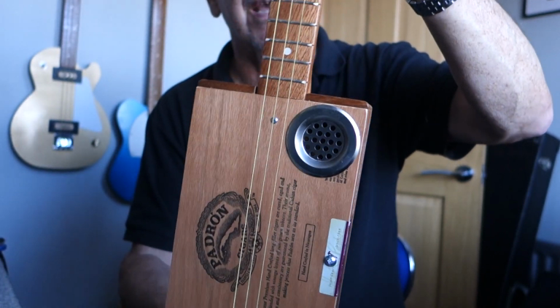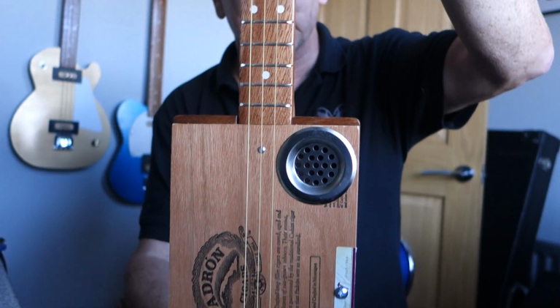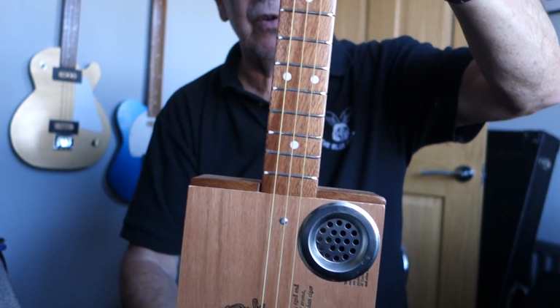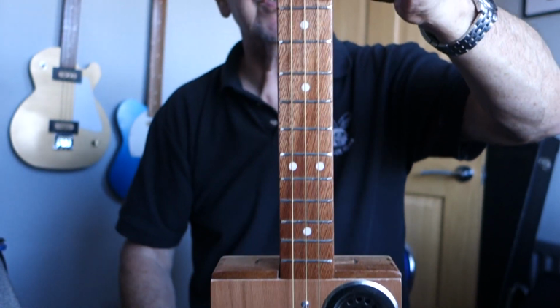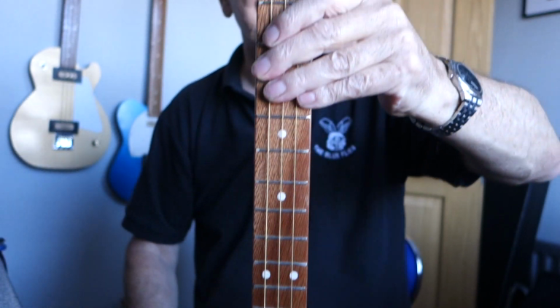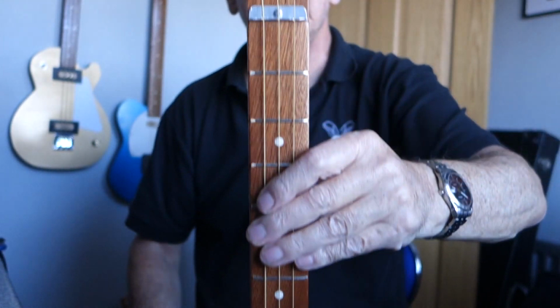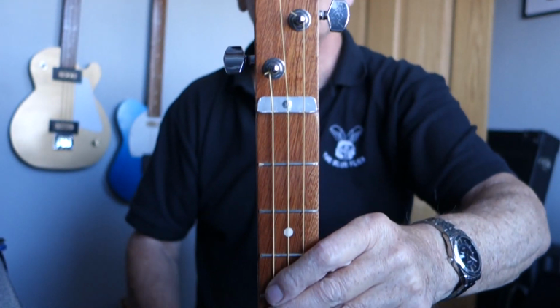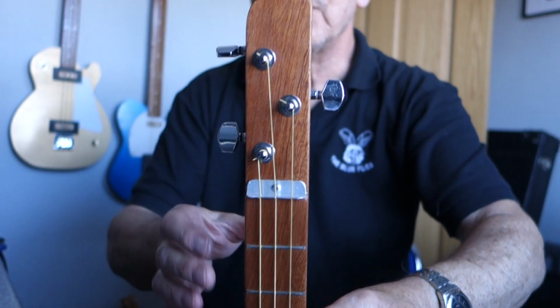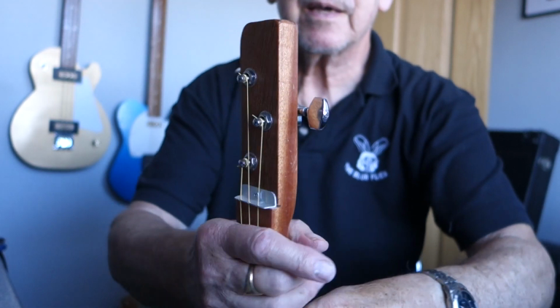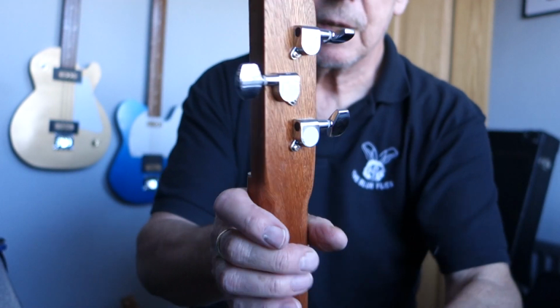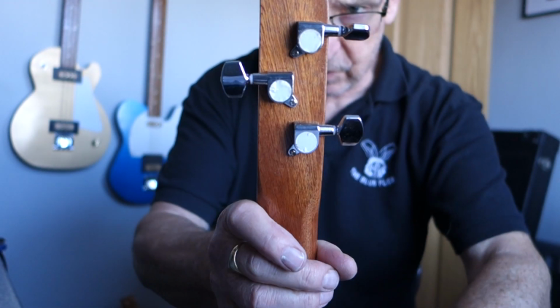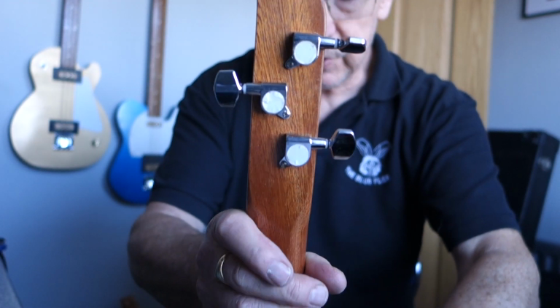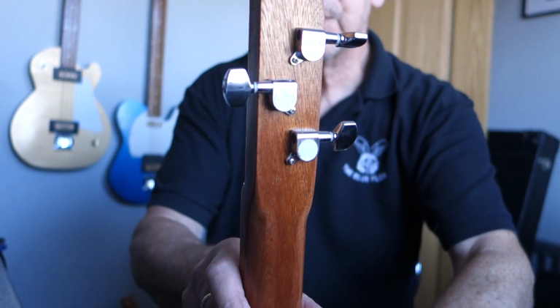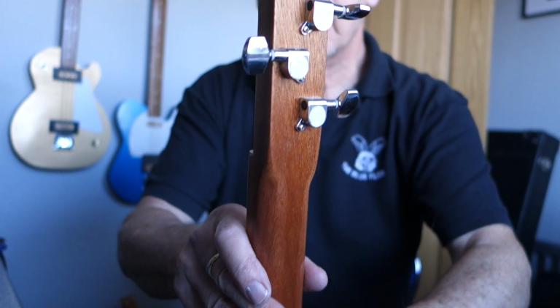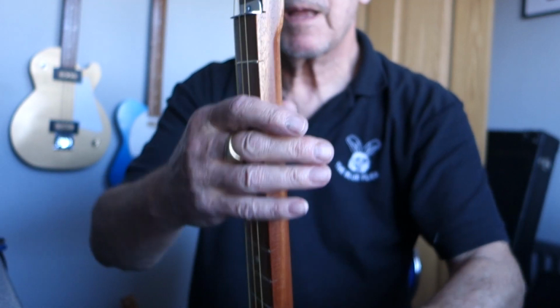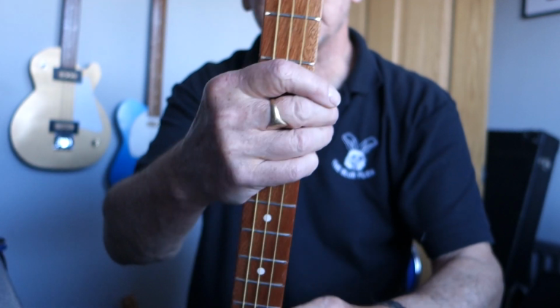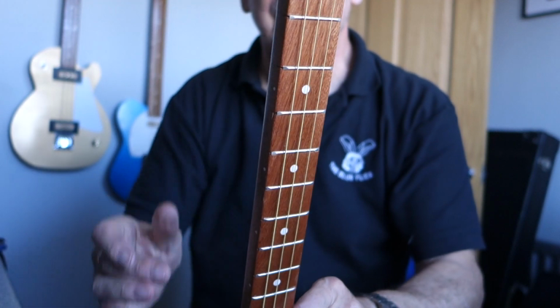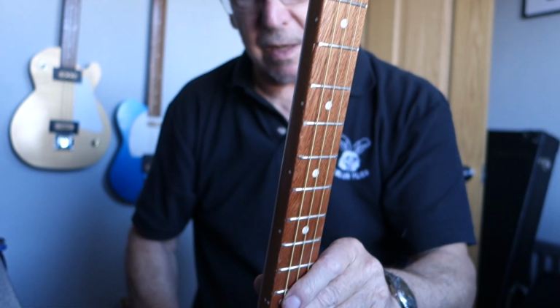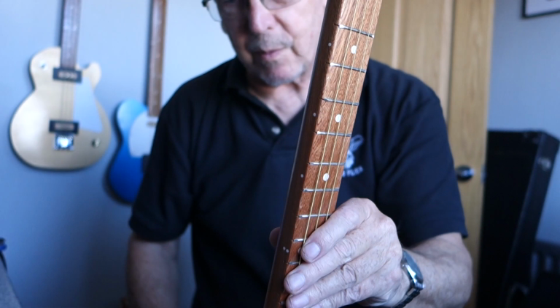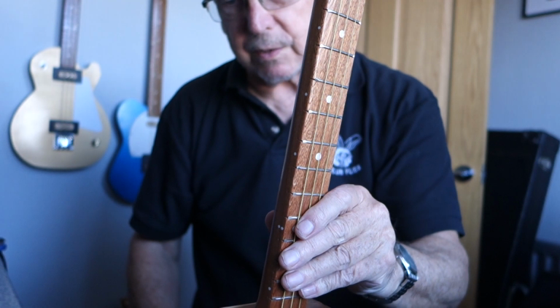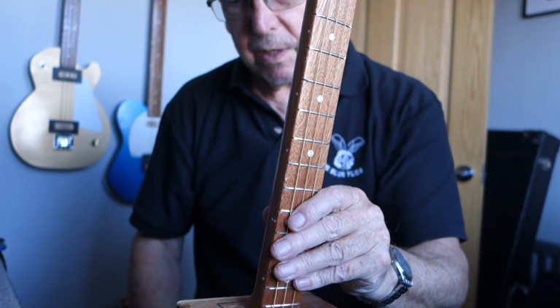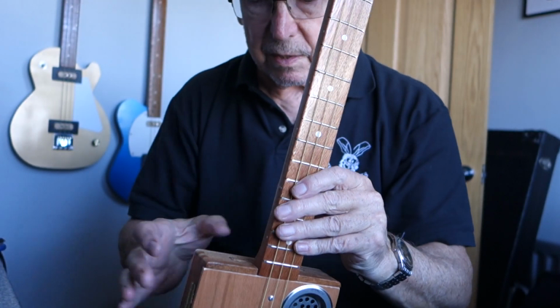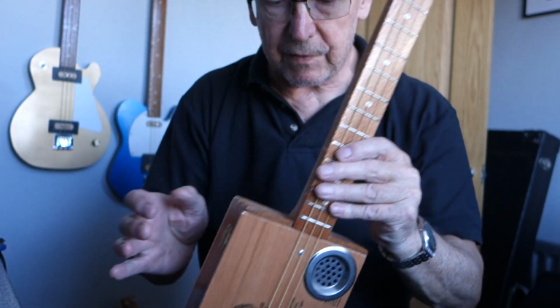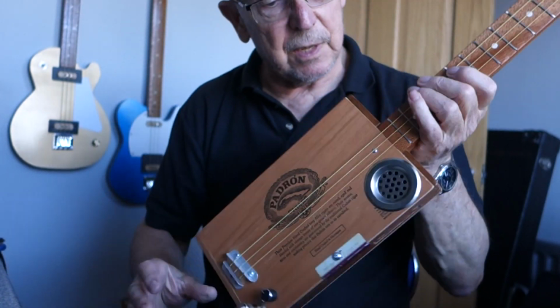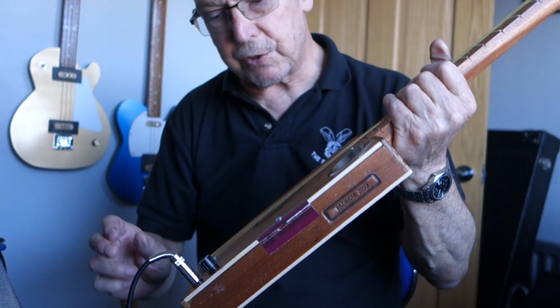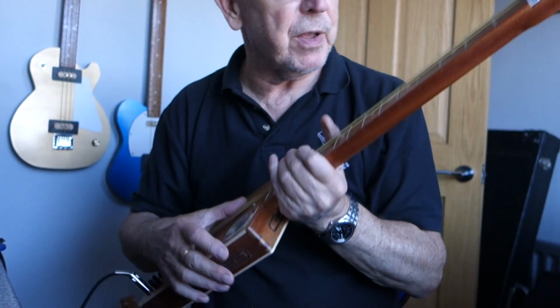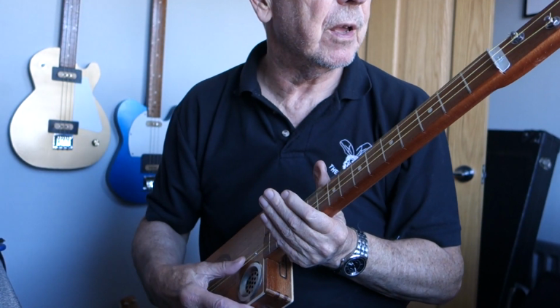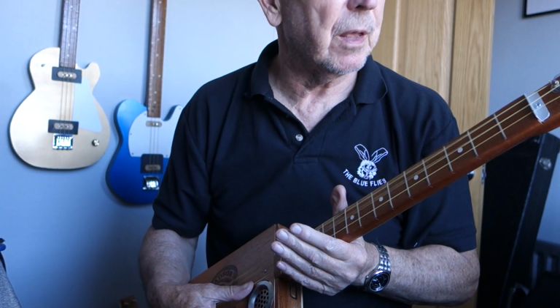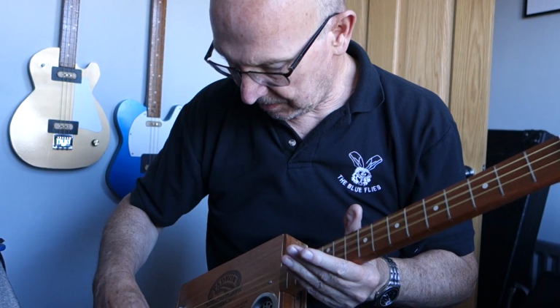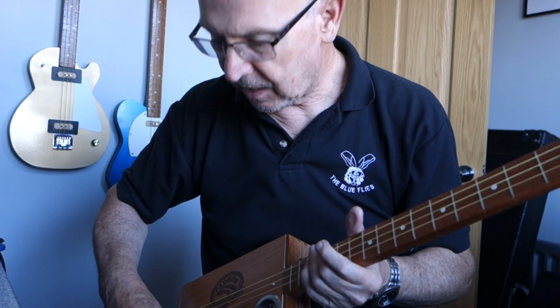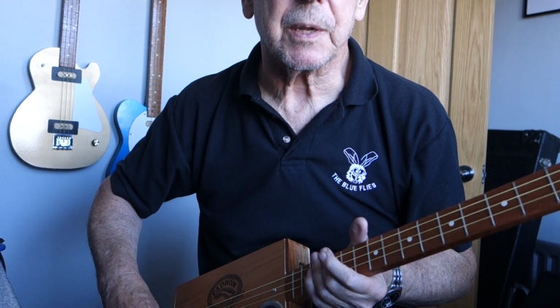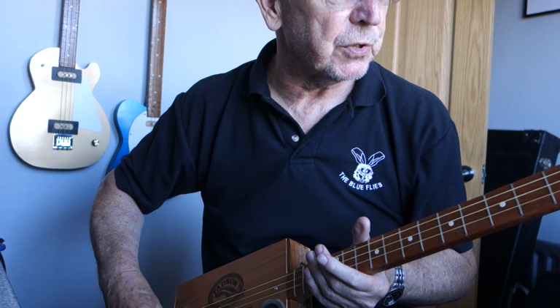The neck is 24 inch, it's a ply through-neck with chrome tuners, nickel frets and inlaid fret markers. I'll give you the customary quick demonstration.